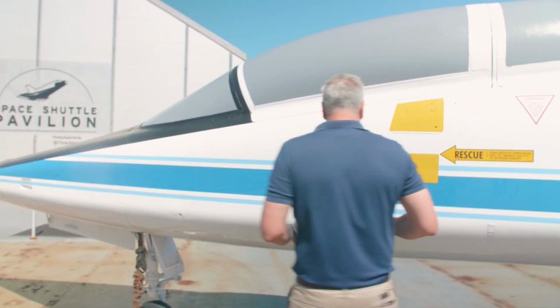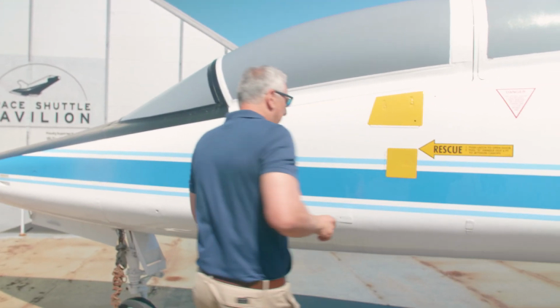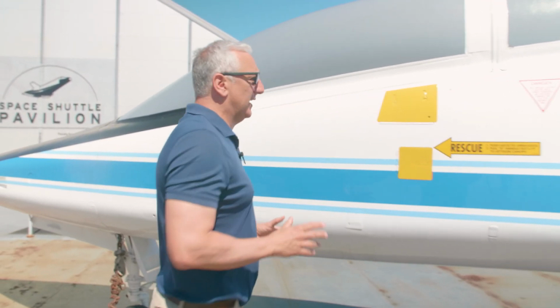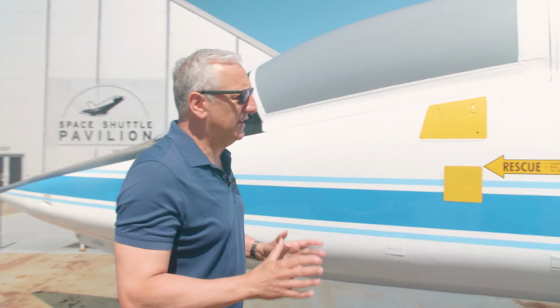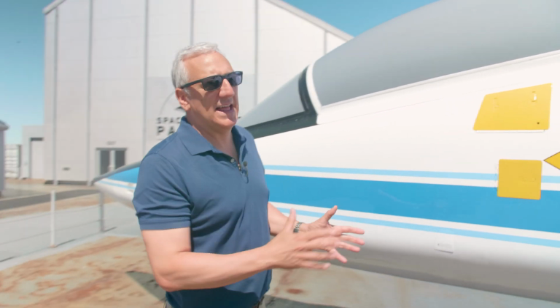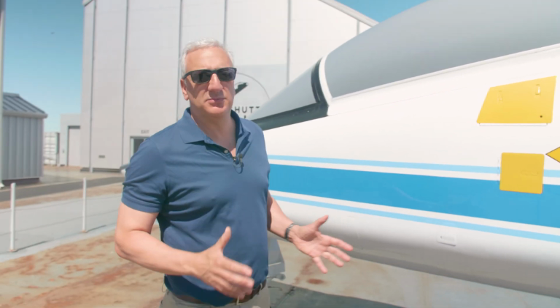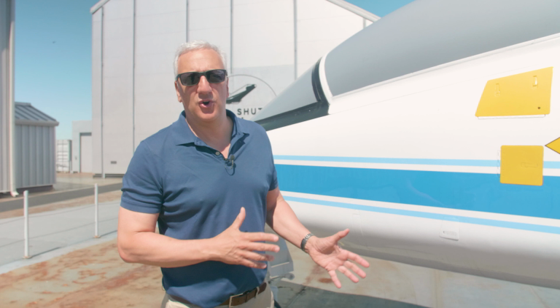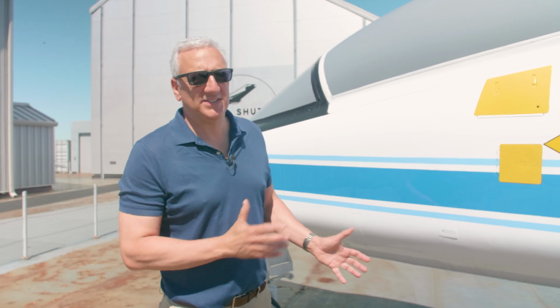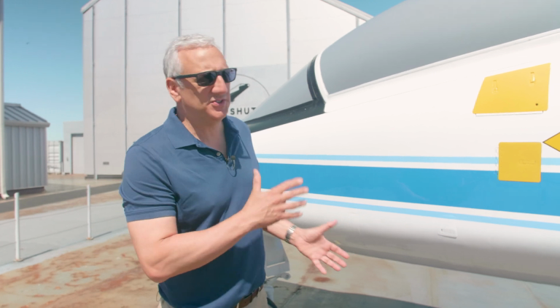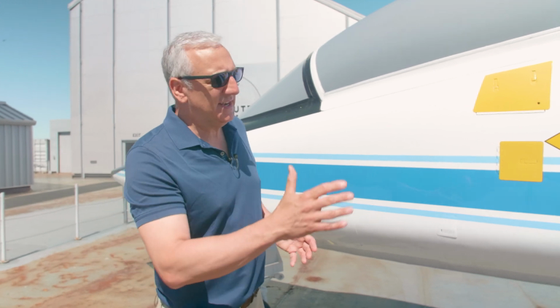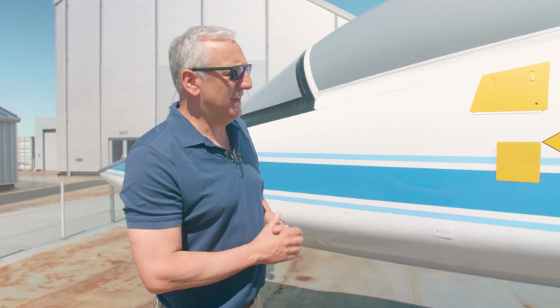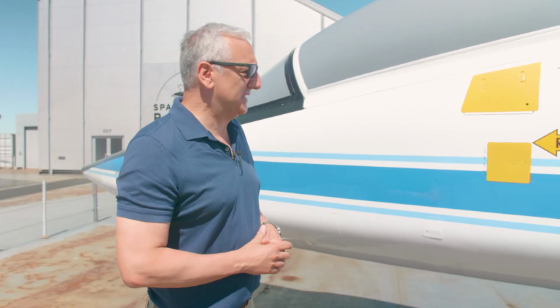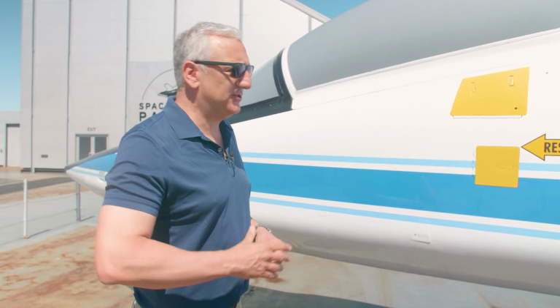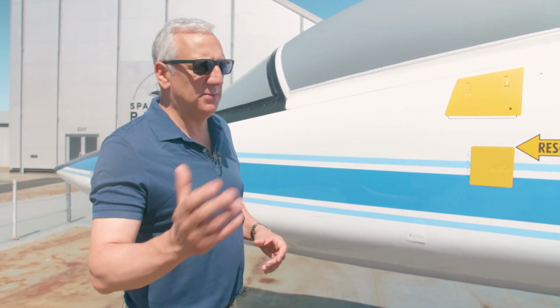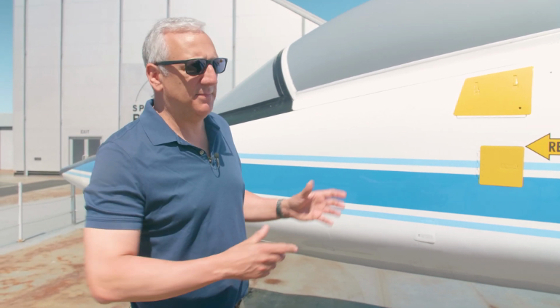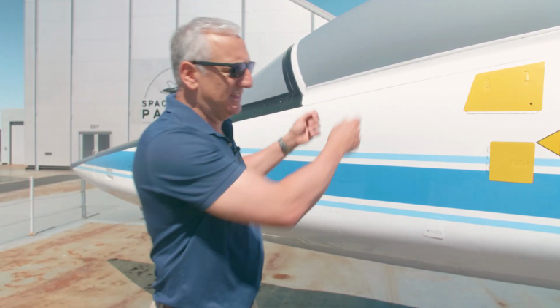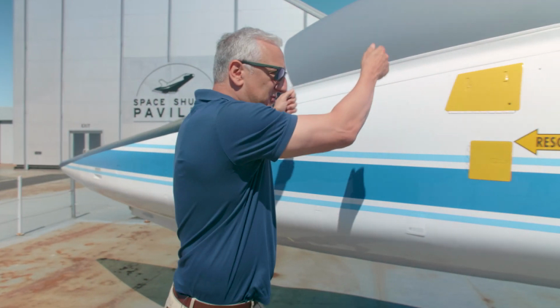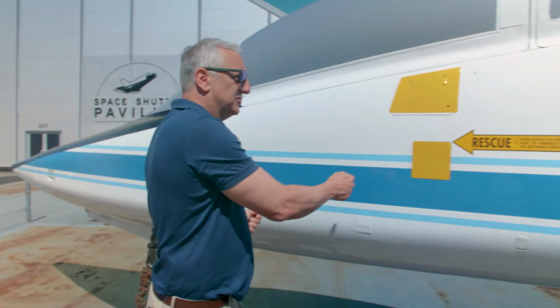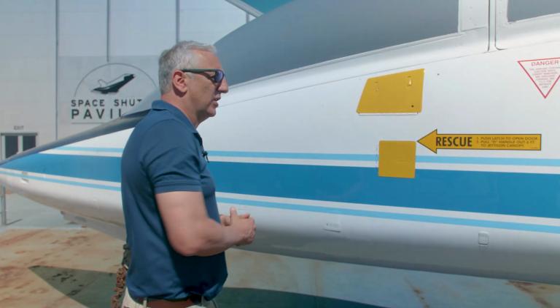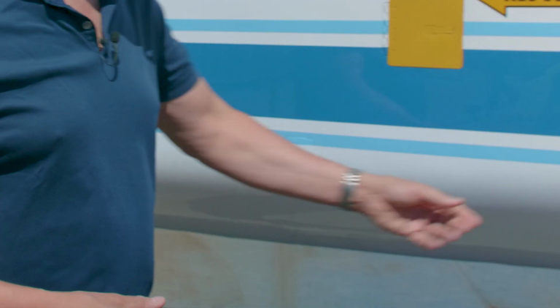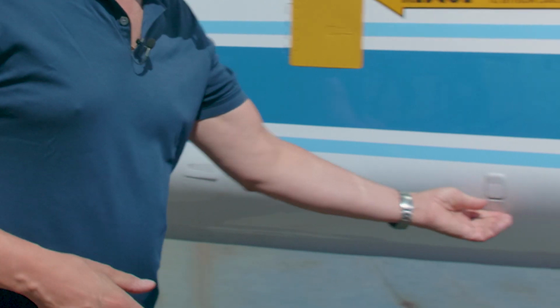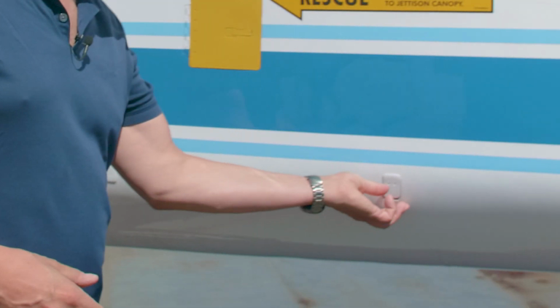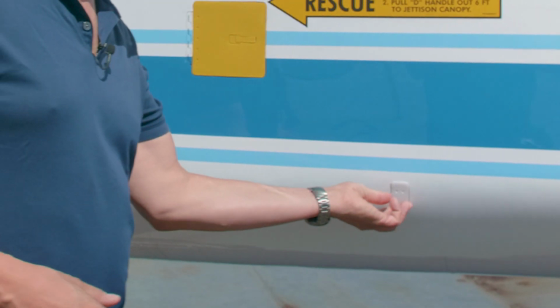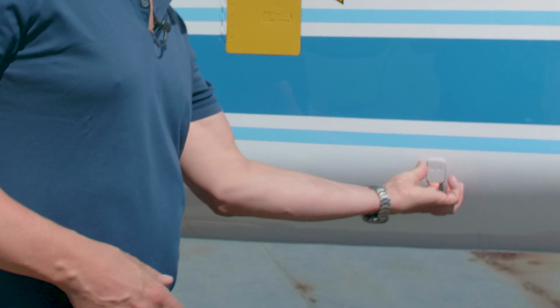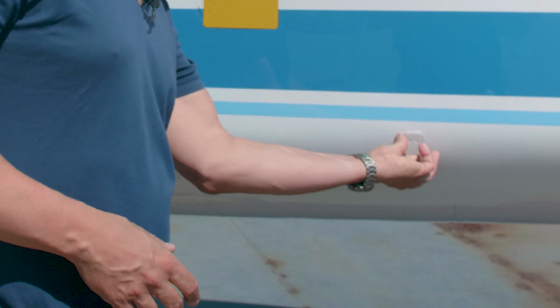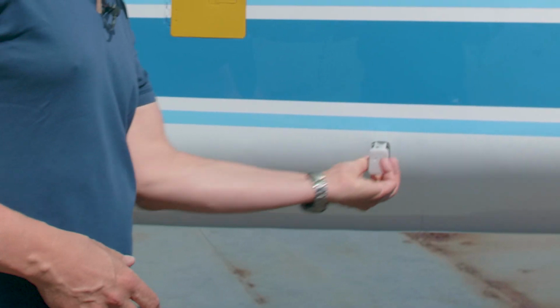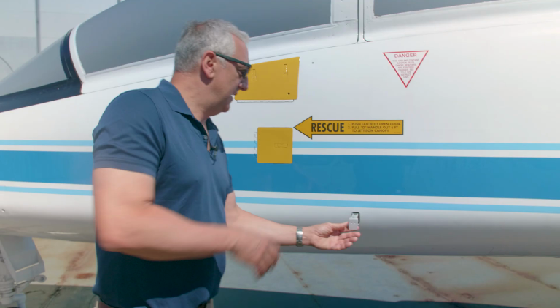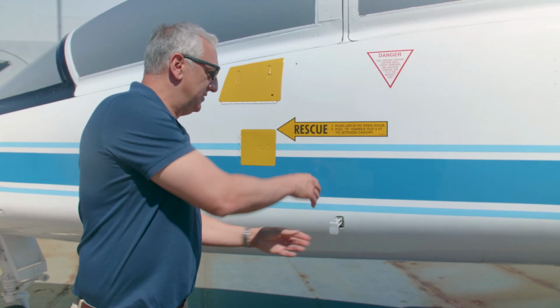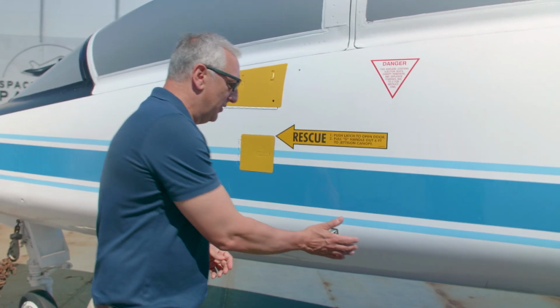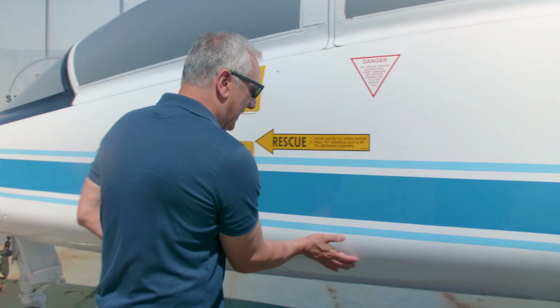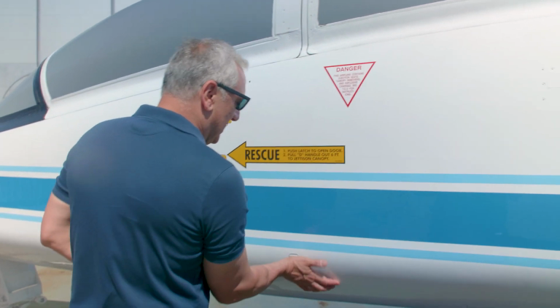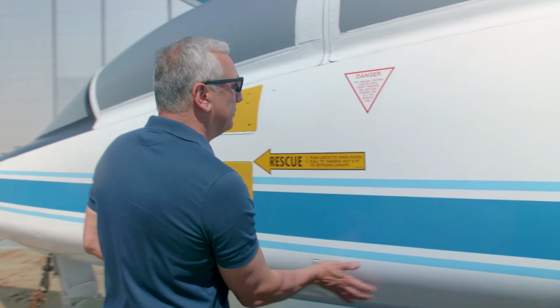If you didn't have a ladder — sometimes we'd go to a base that was not a NASA base or a military base — they had these special ladders that they would hook on and deploy these steps. So these little steps here that have come out, you step on there and get inside the airplane.